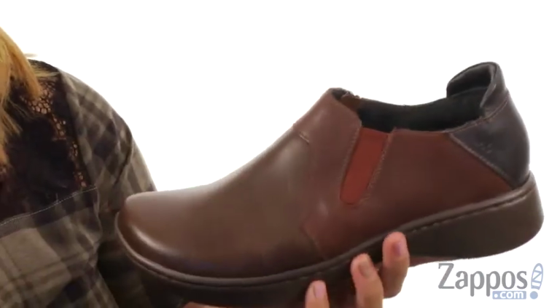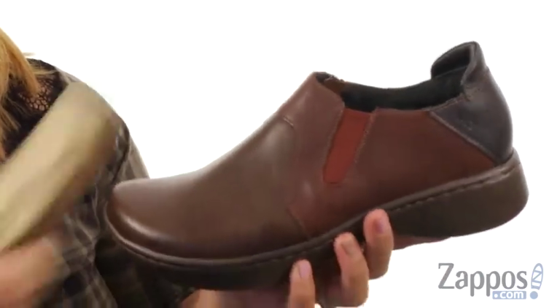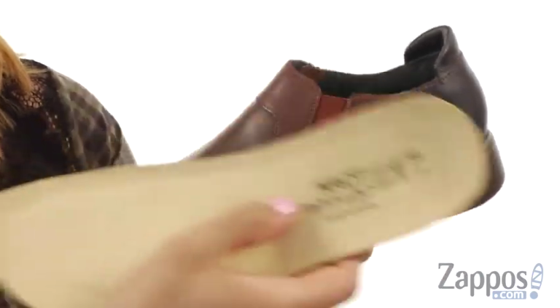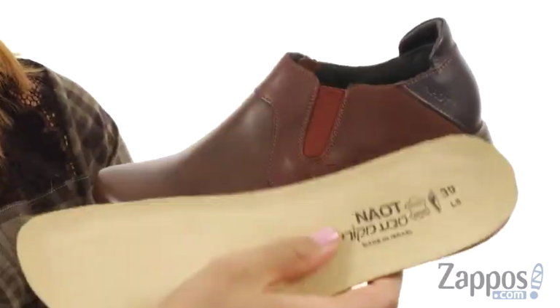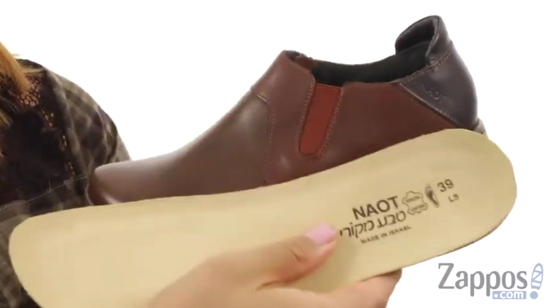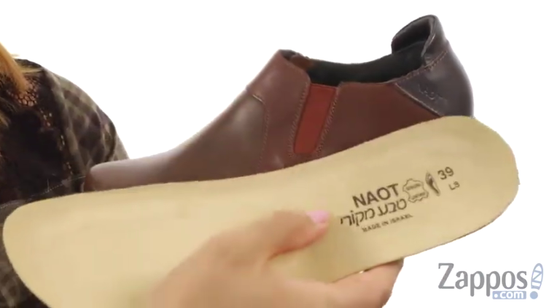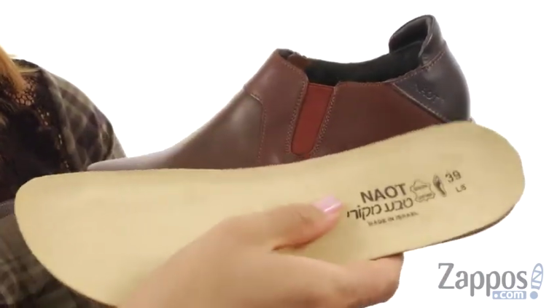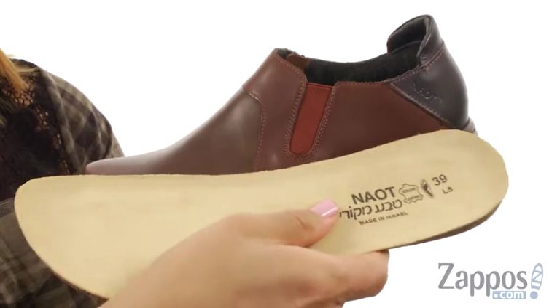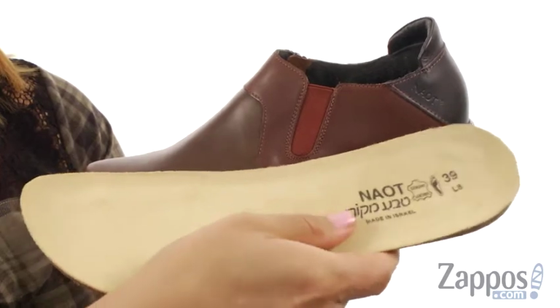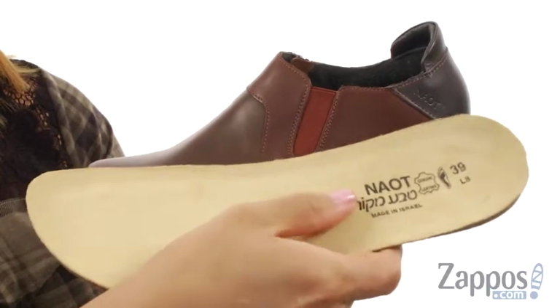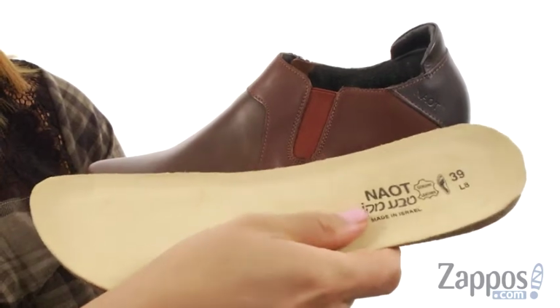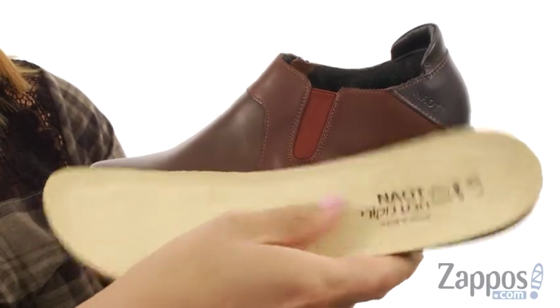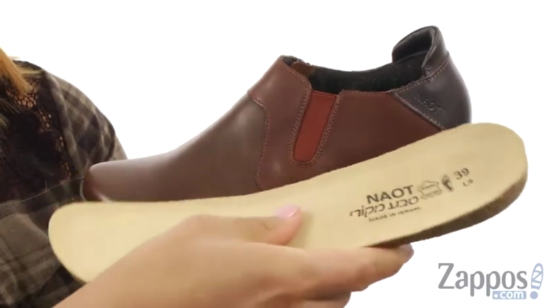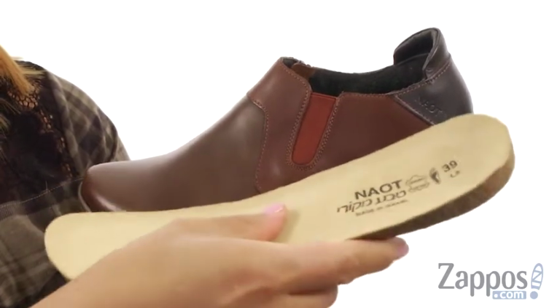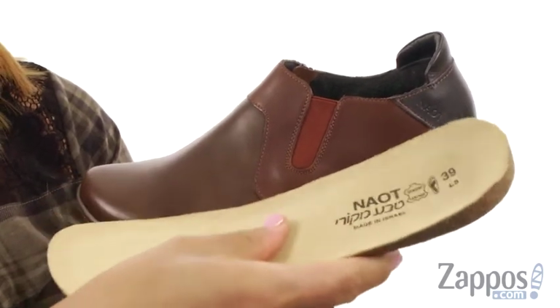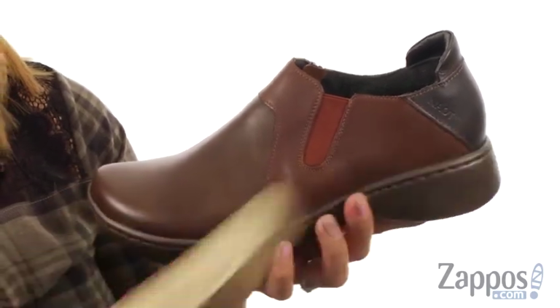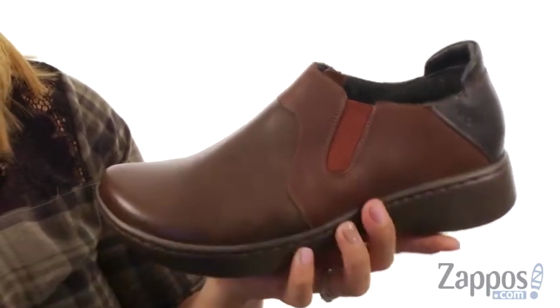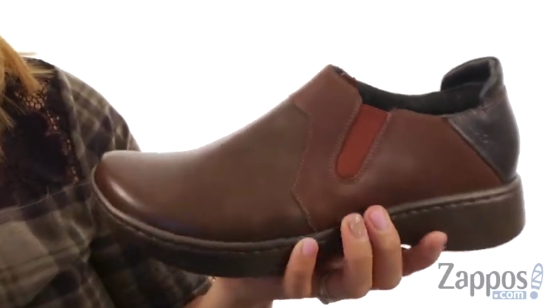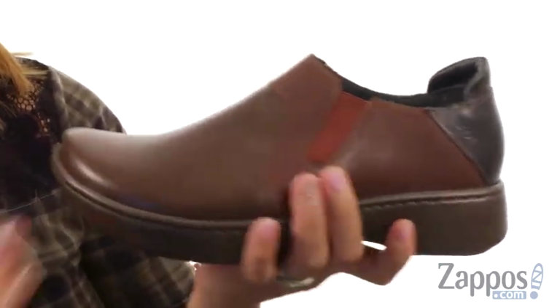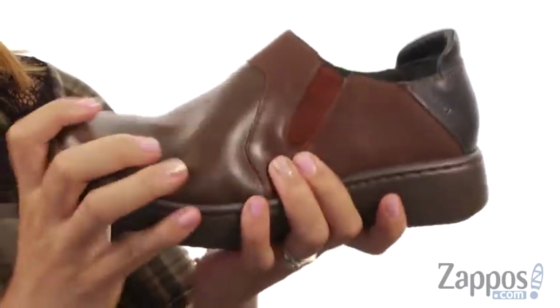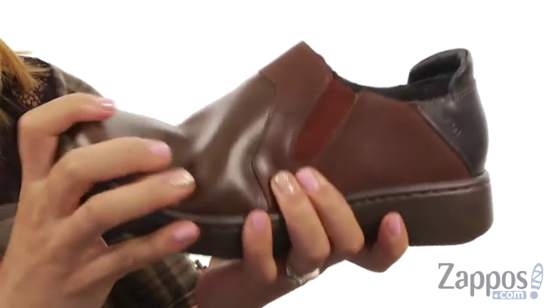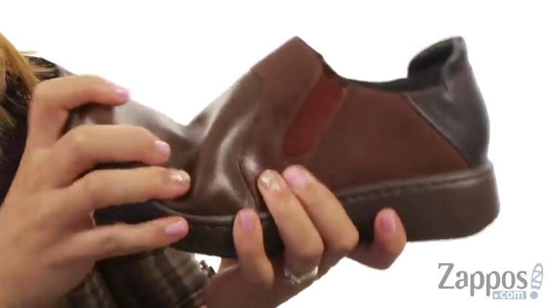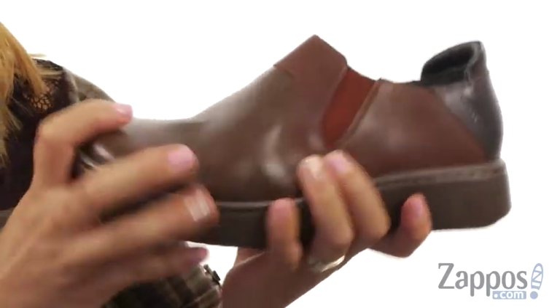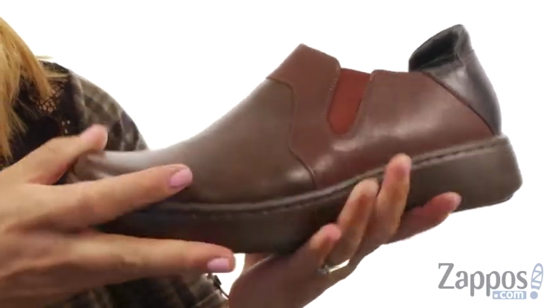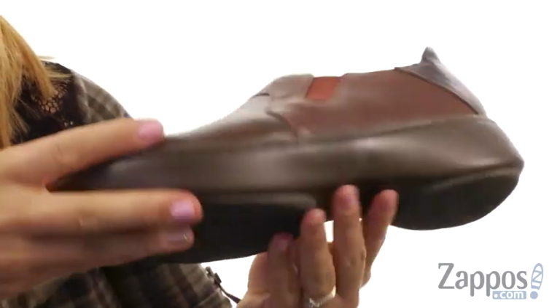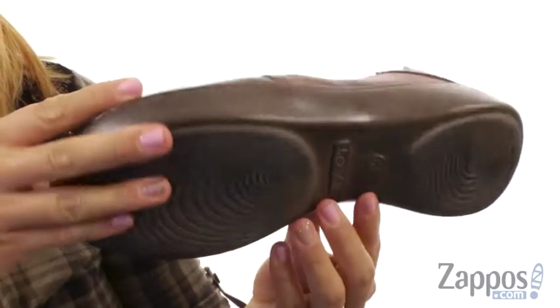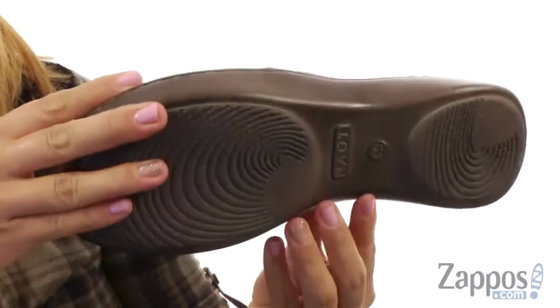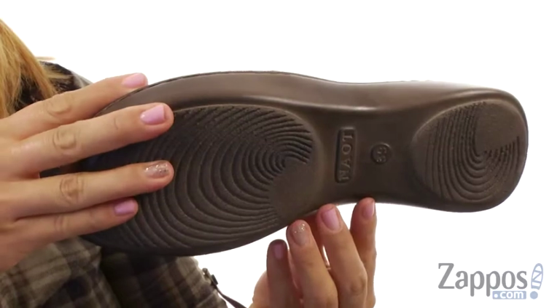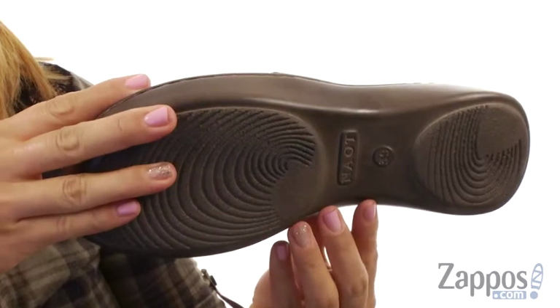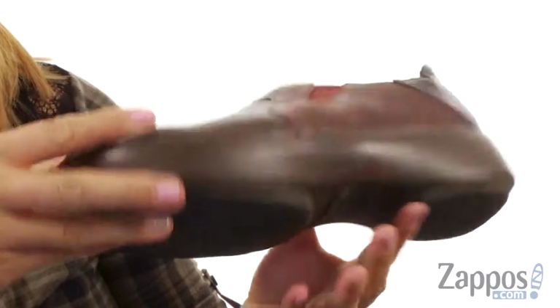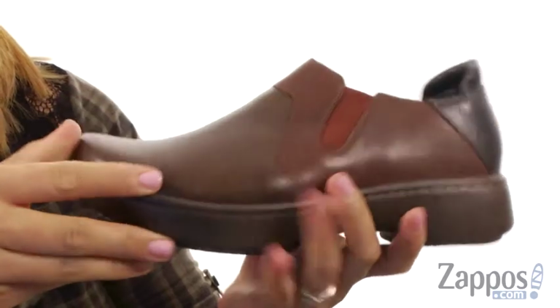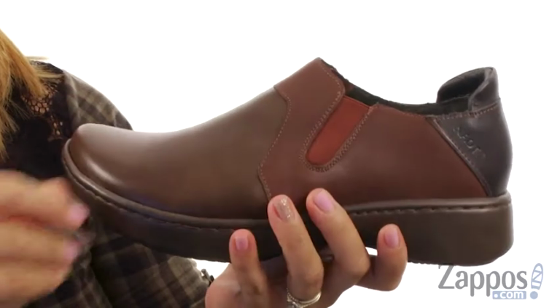On the inside it's lined with leather lining with a removable anatomic cork and latex footbed which is super soft. There is a little bit of flexibility and at the bottom there's a polyurethane outsole.